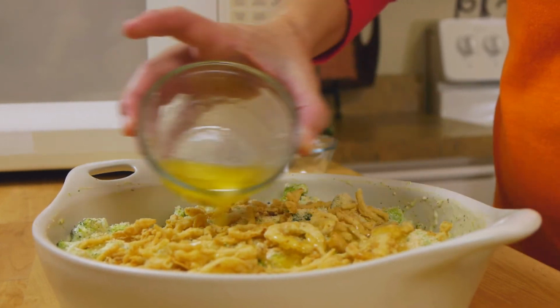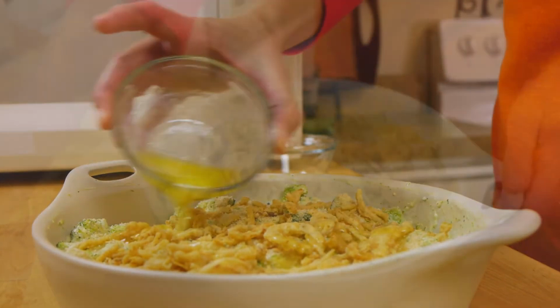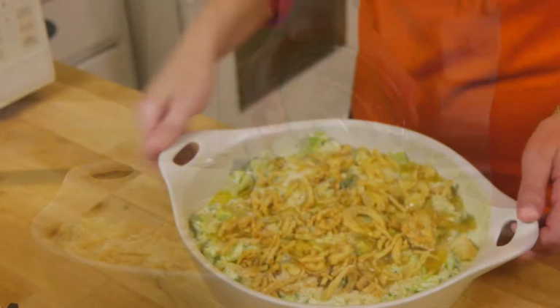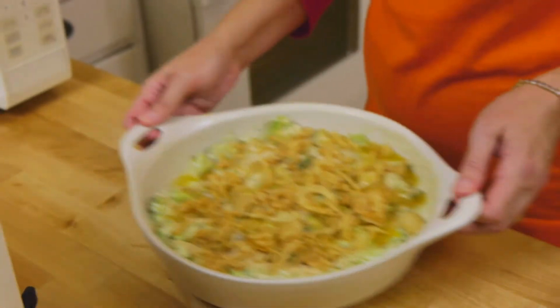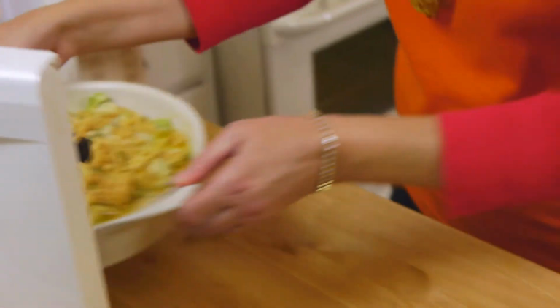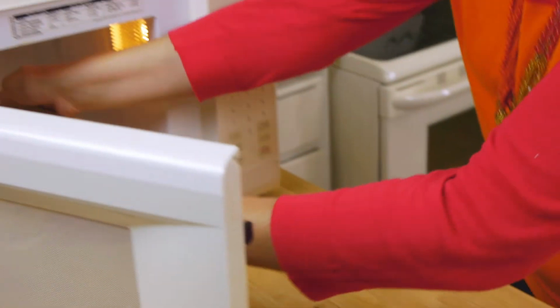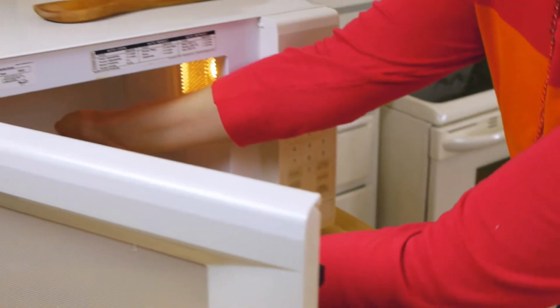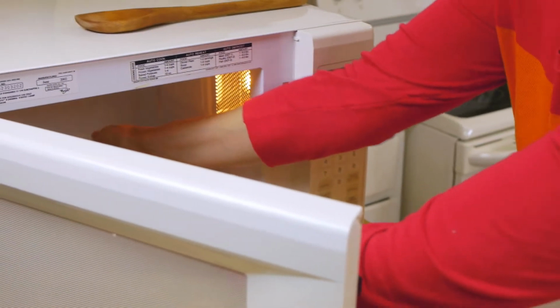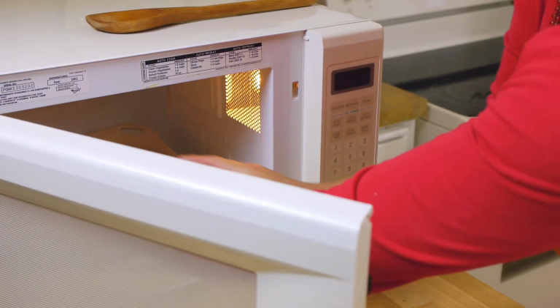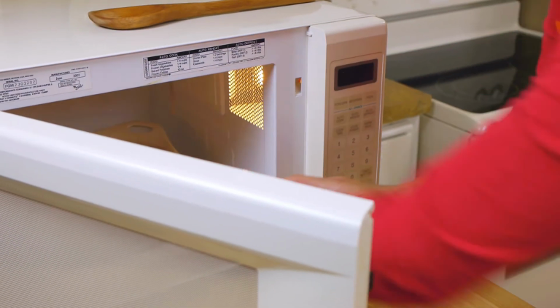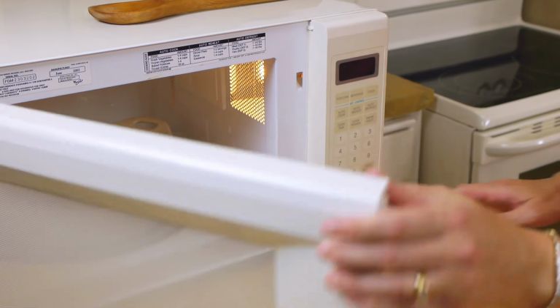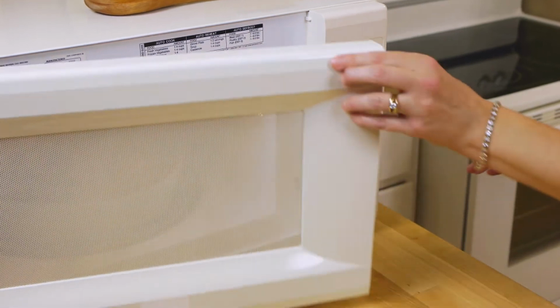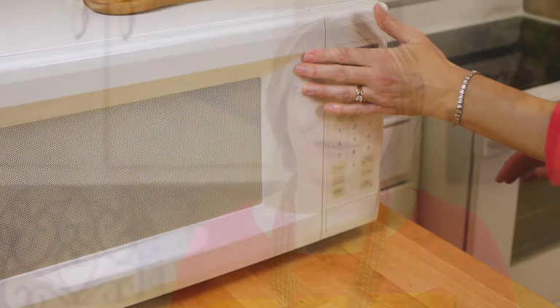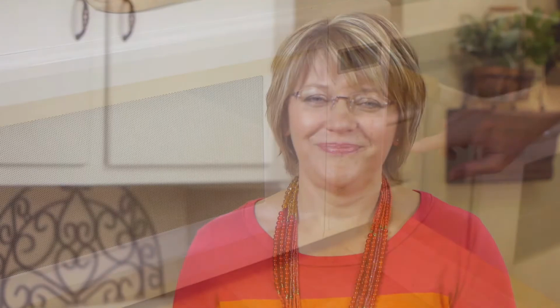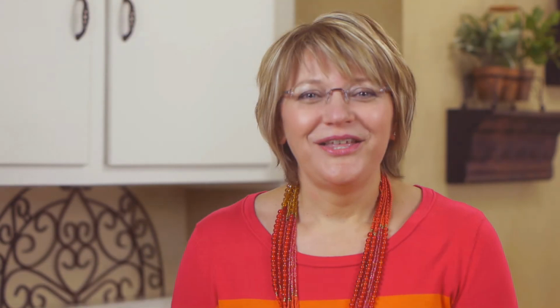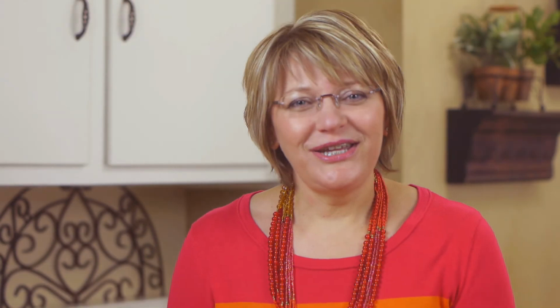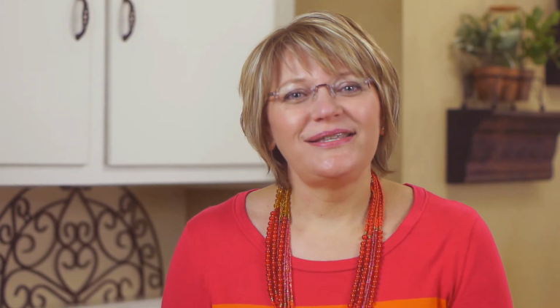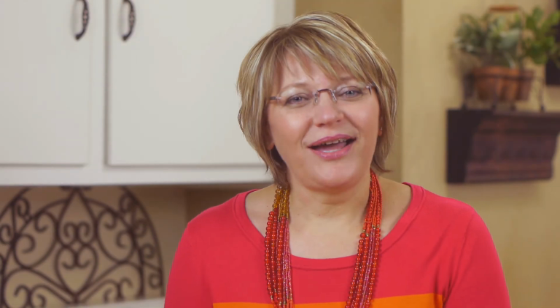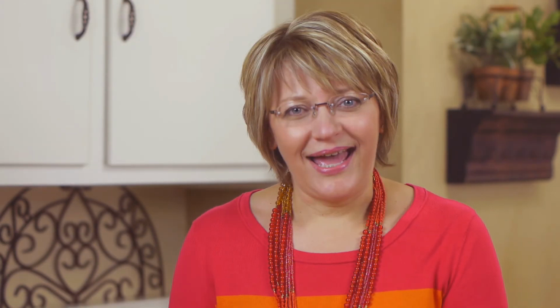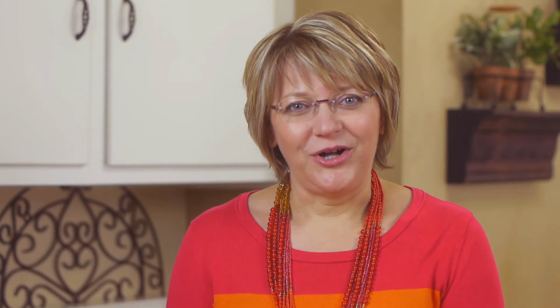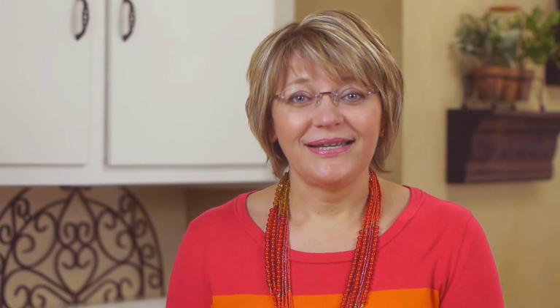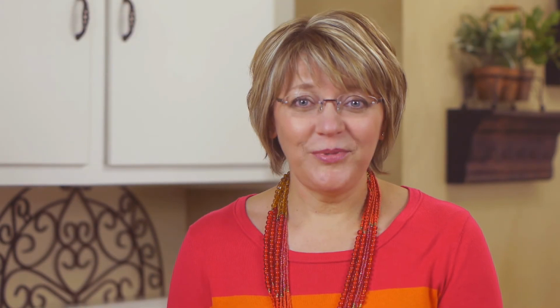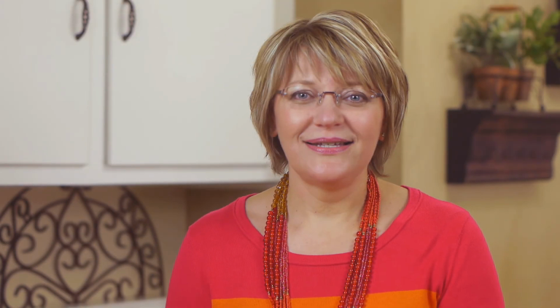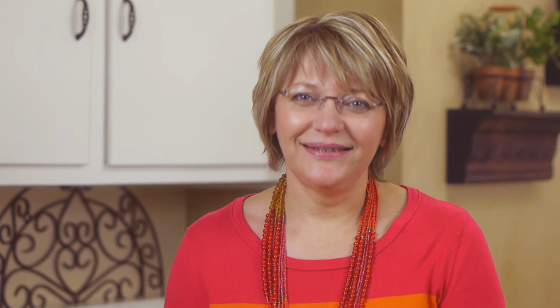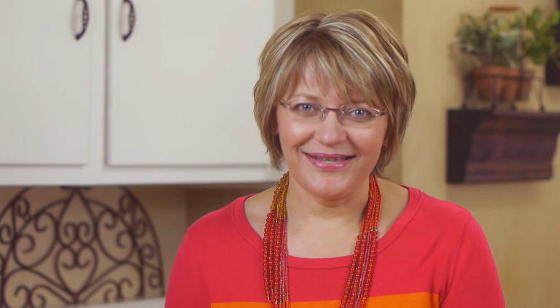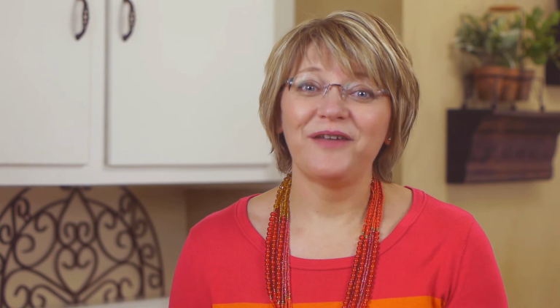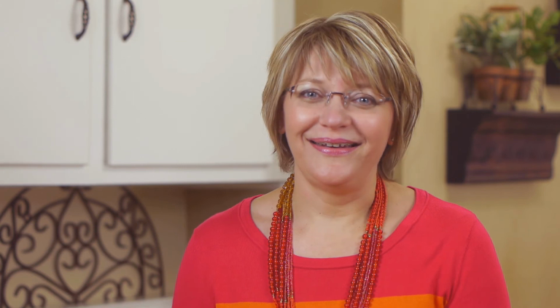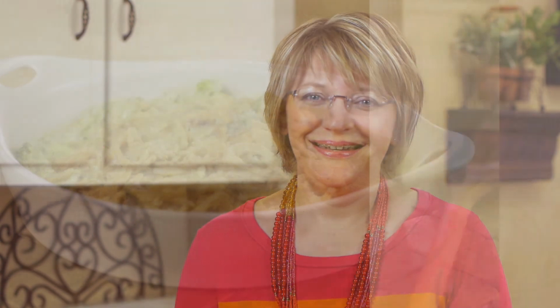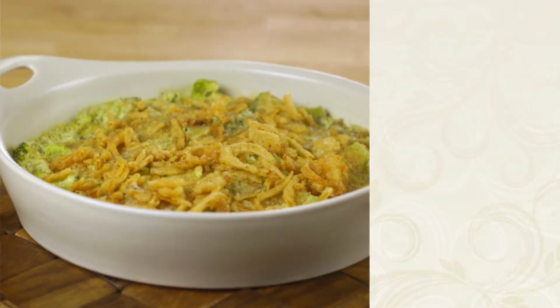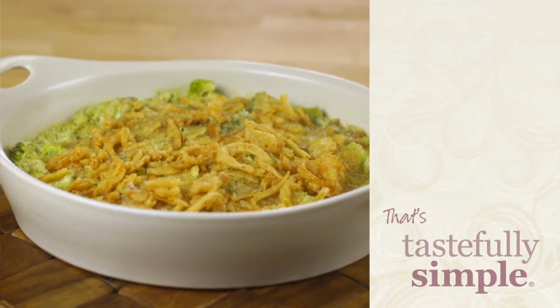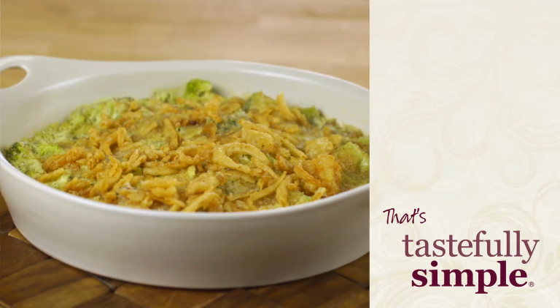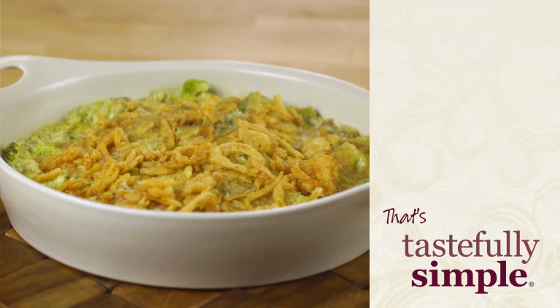Our last step: microwave it for five more minutes and you are good to go. Three cheese broccoli casserole — simple, delicious, and fun. Now that's tastefully simple!